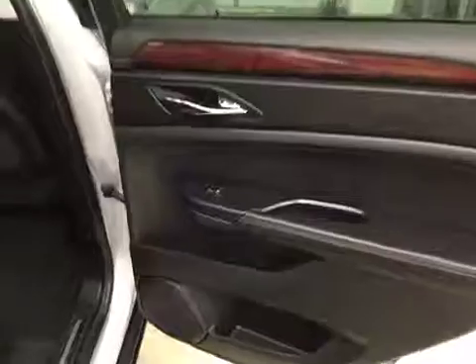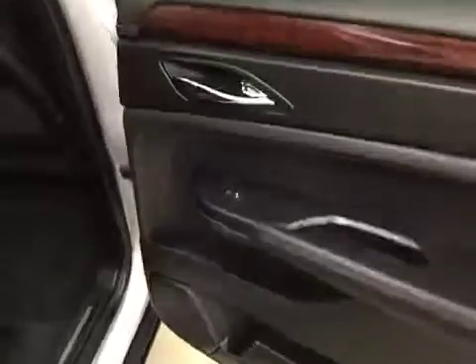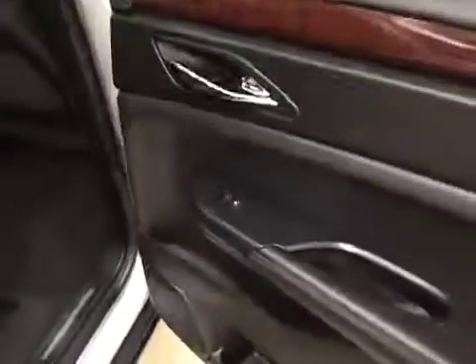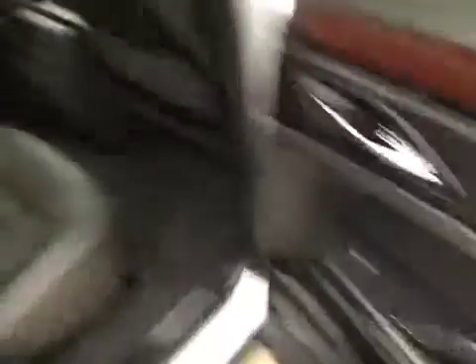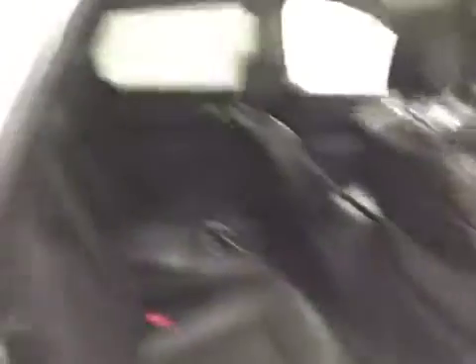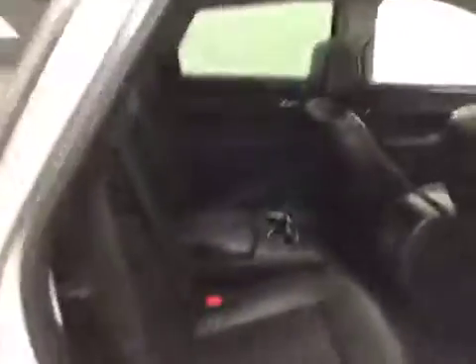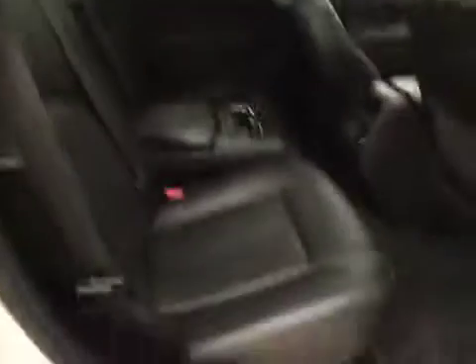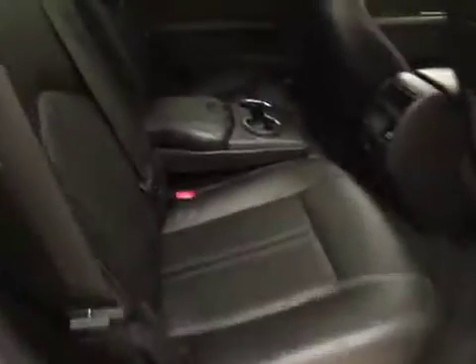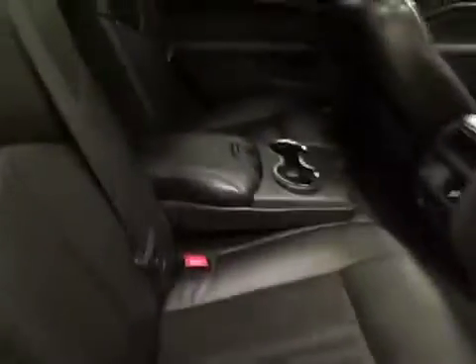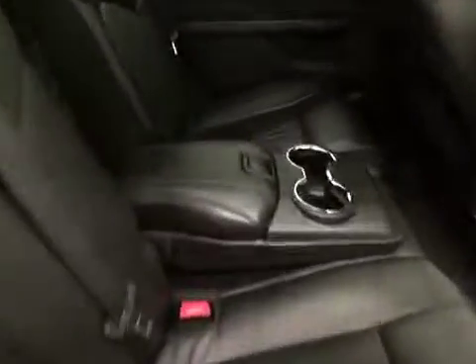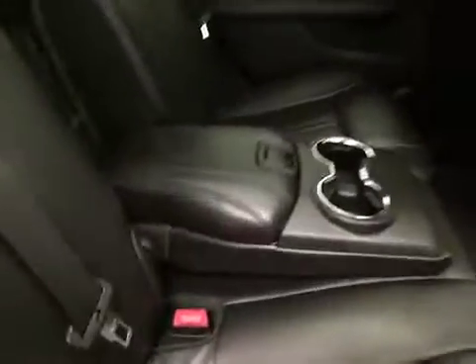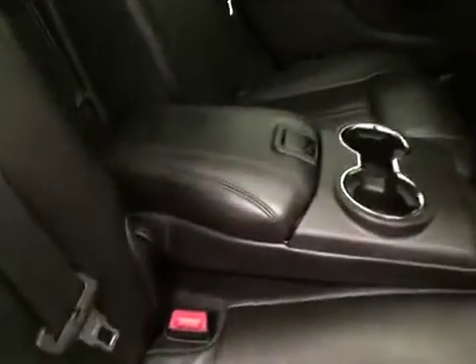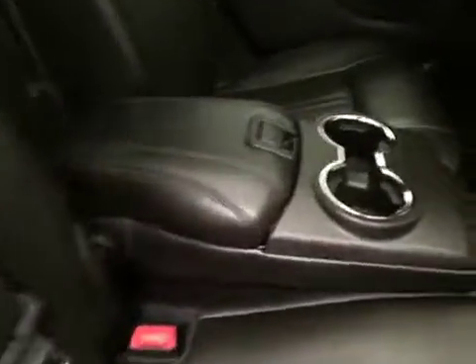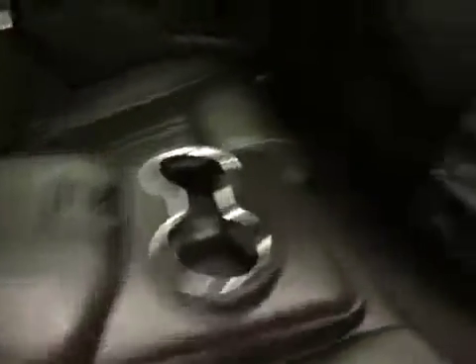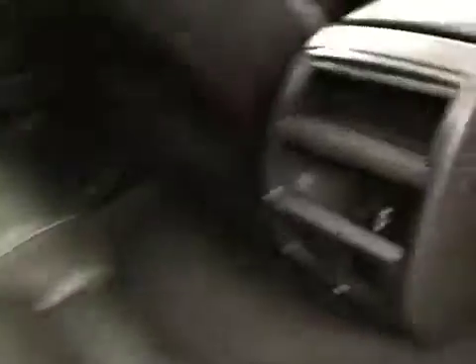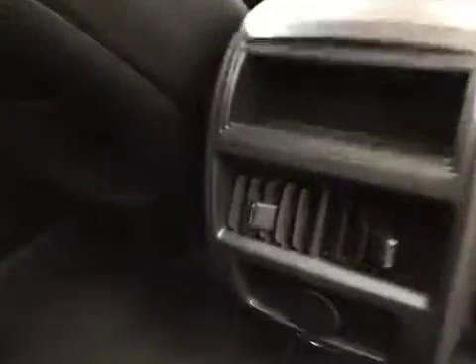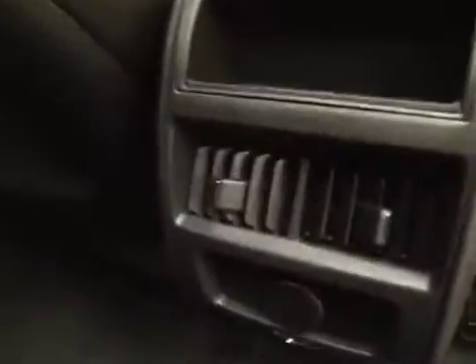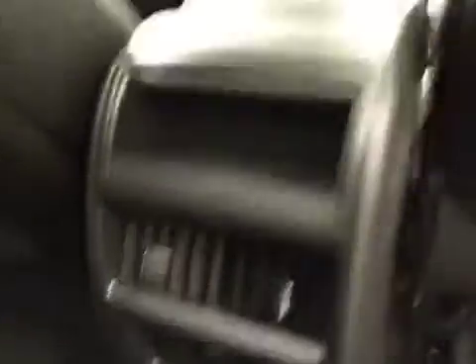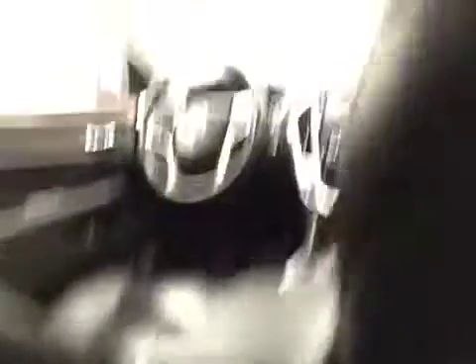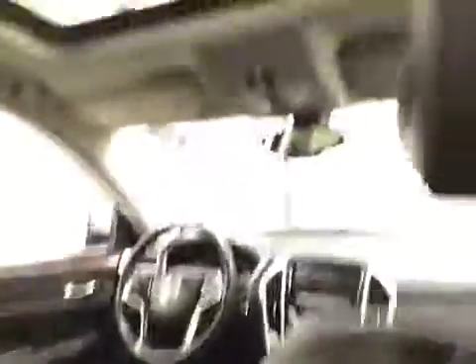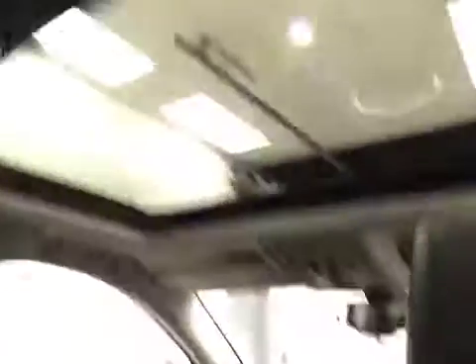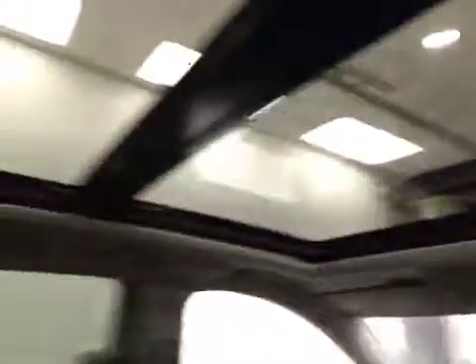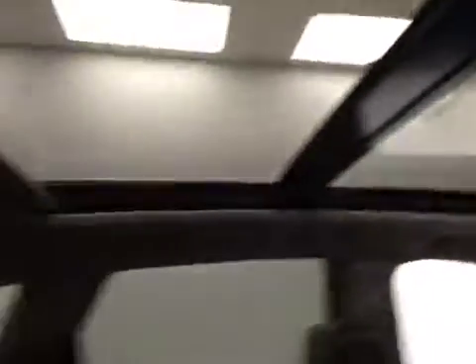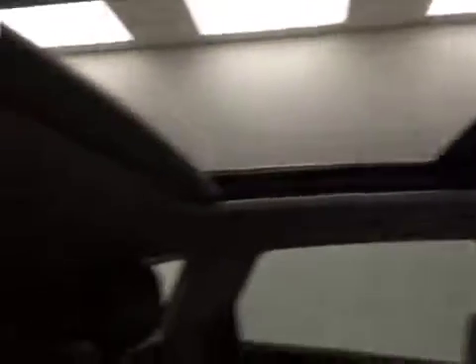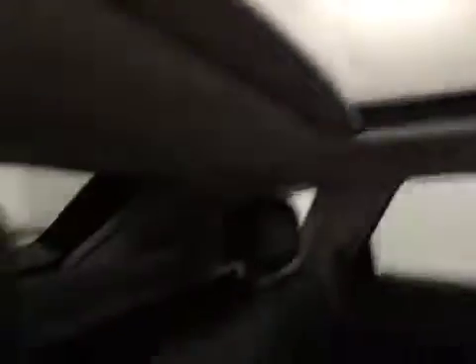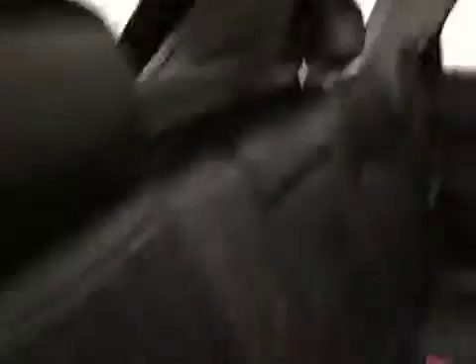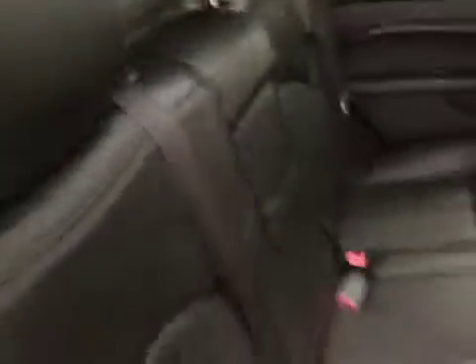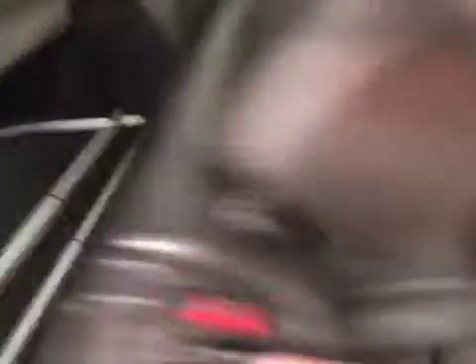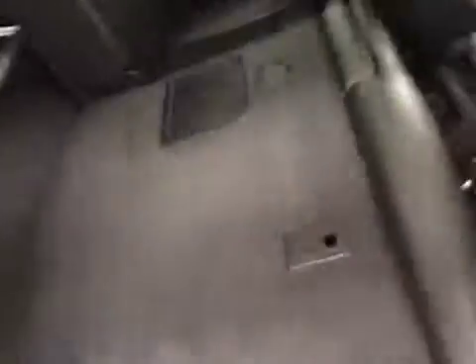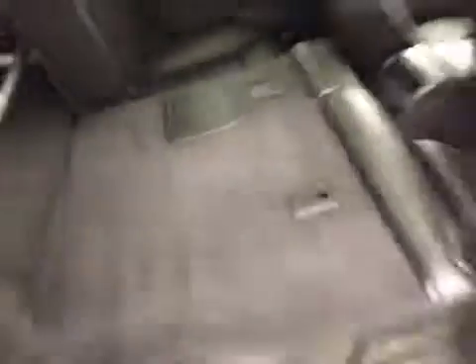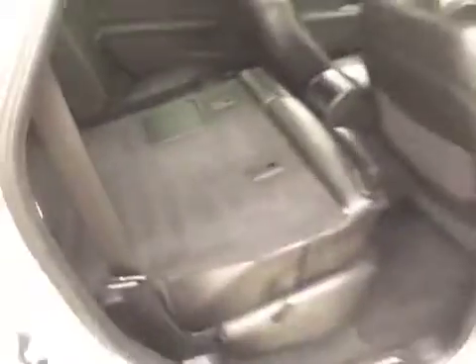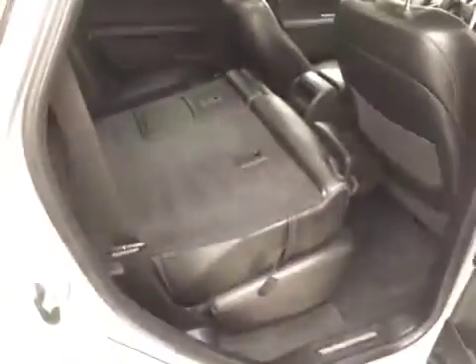Rear options include power windows, 60-40 split bench seats with center armrest, cup holders and storage, rear air conditioning, and you can fold the seats down for more cargo space.